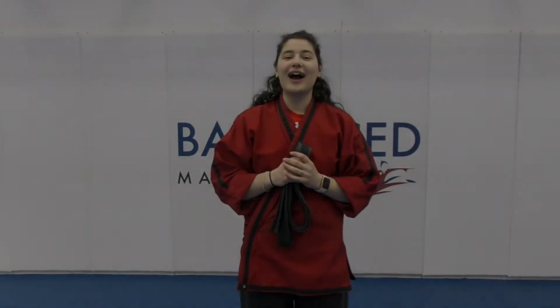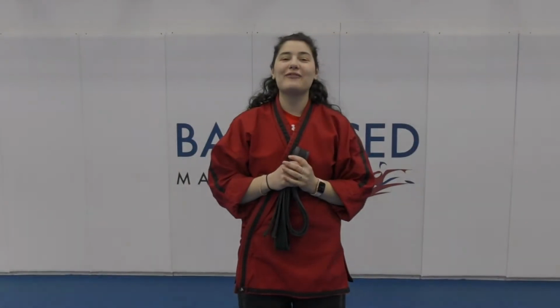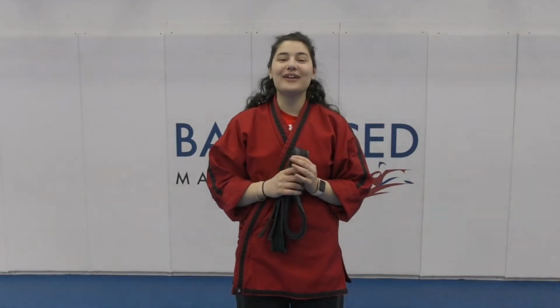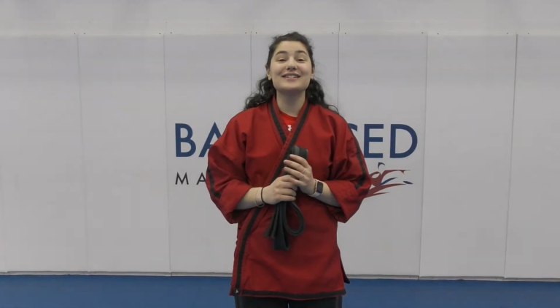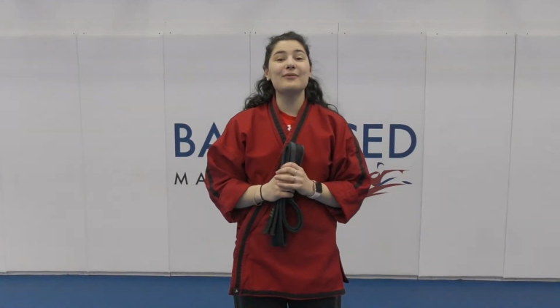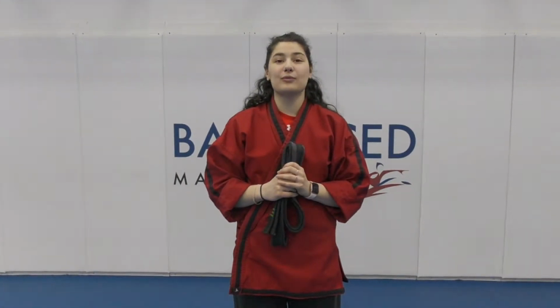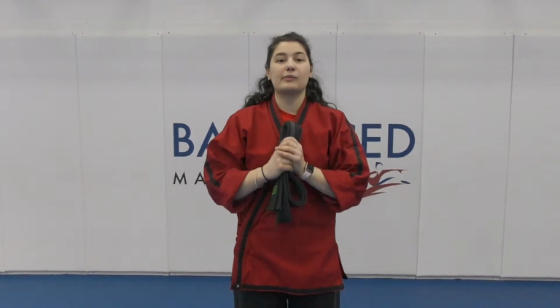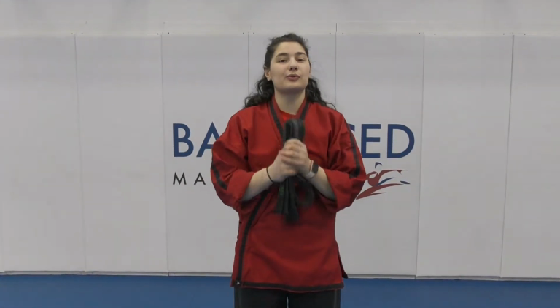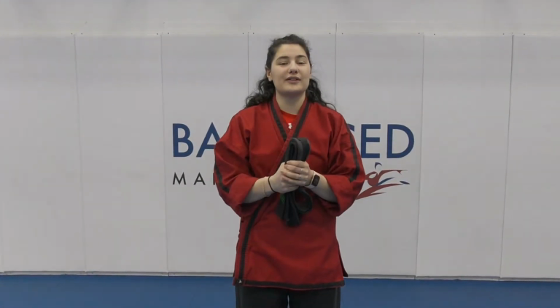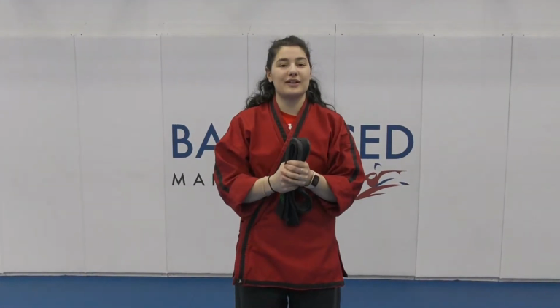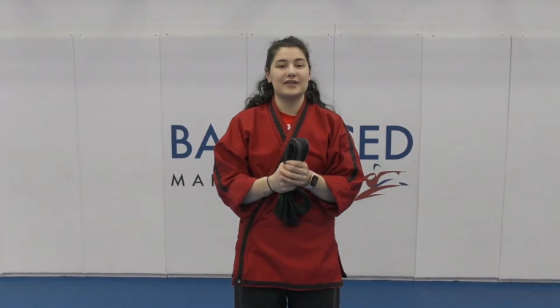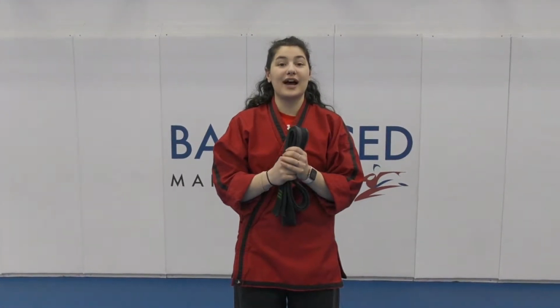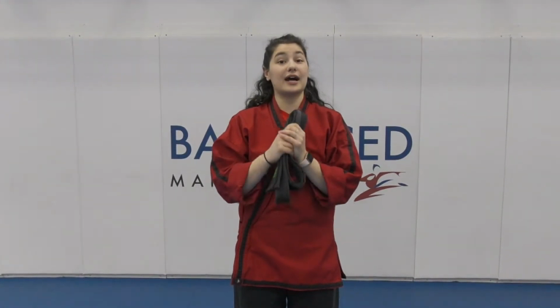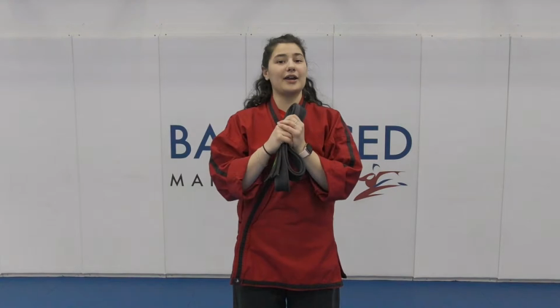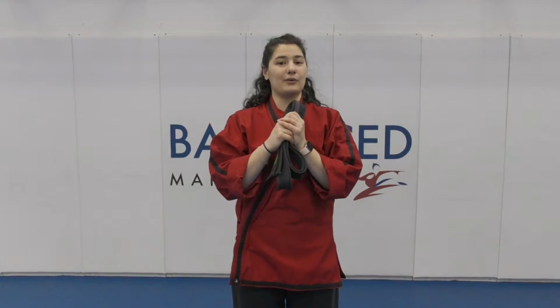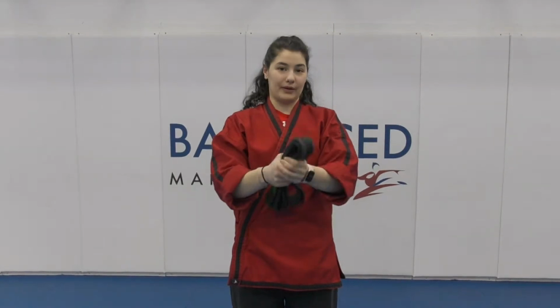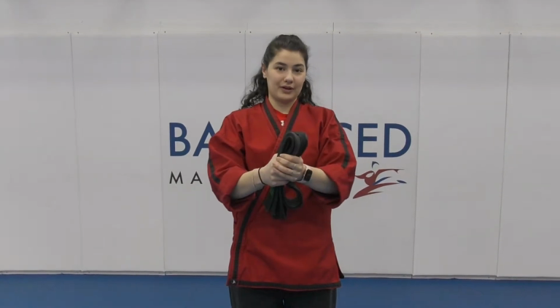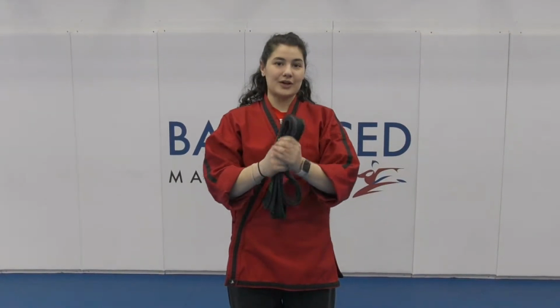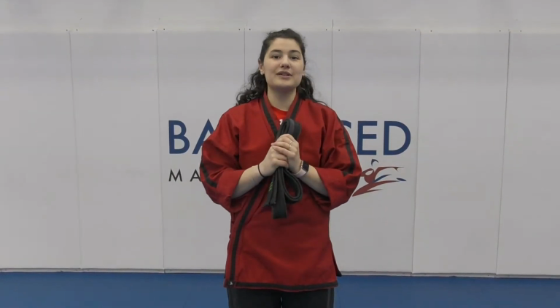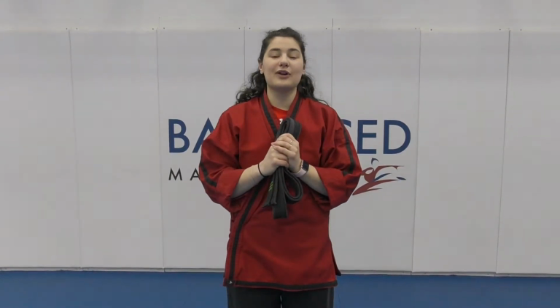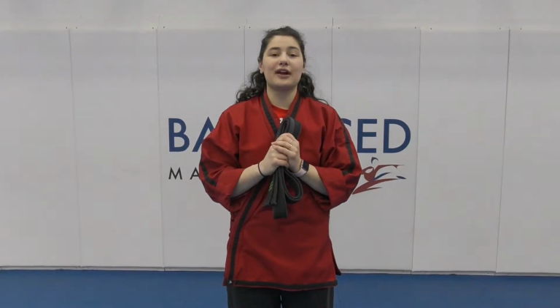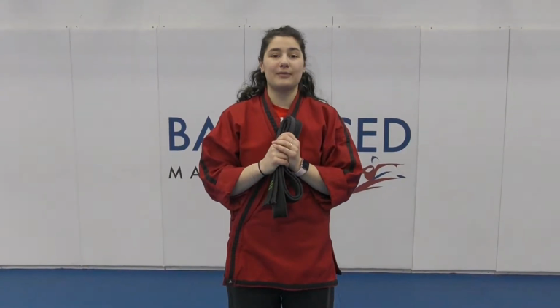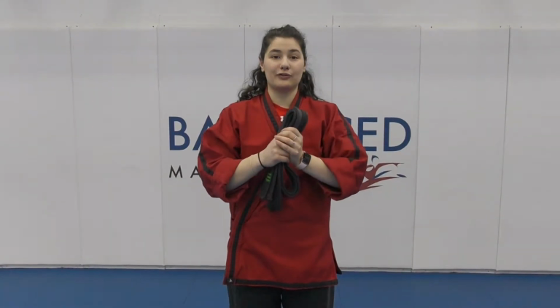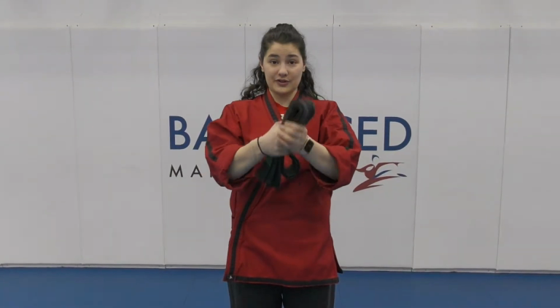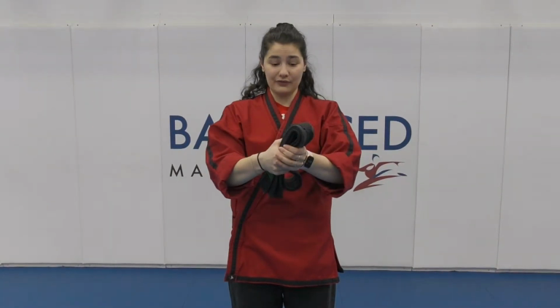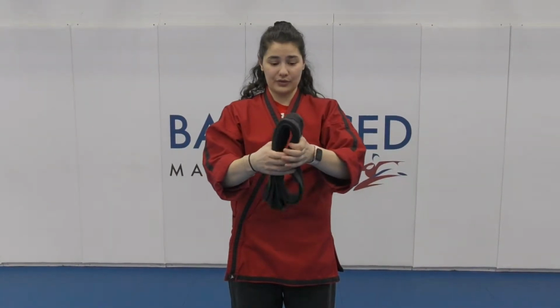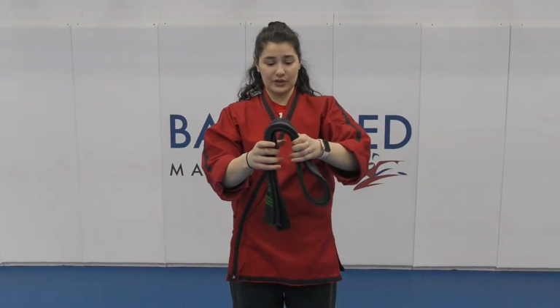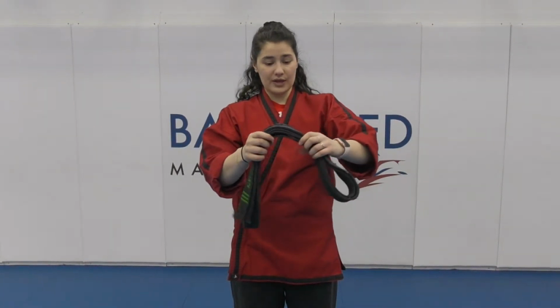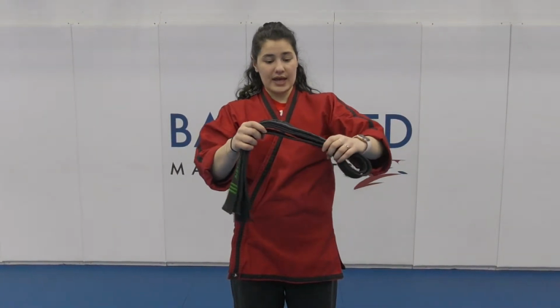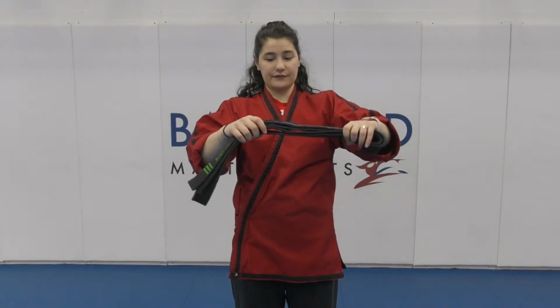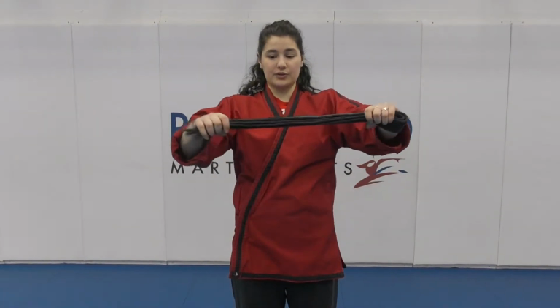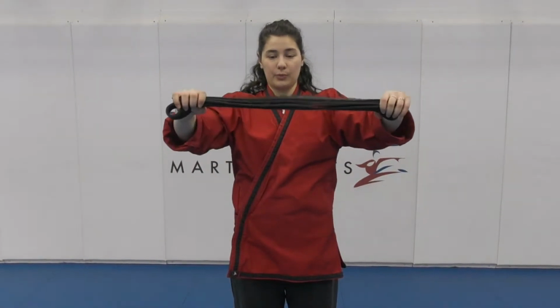Hi everyone, today we're doing one of our most requested videos and that's how to tie your belt. I'm going to teach you how to tie your belt for yourself.